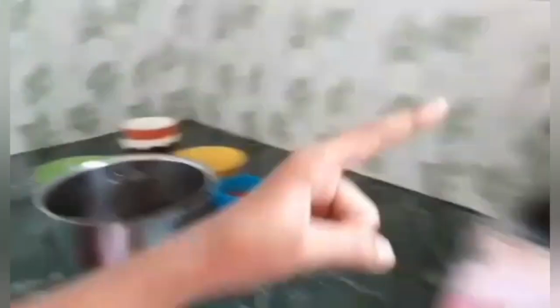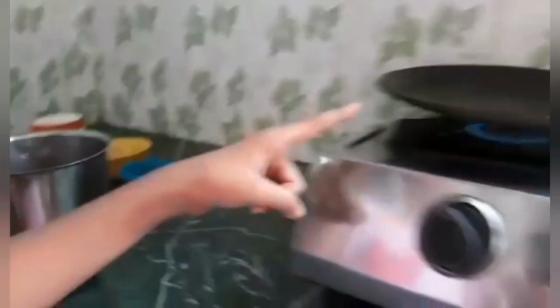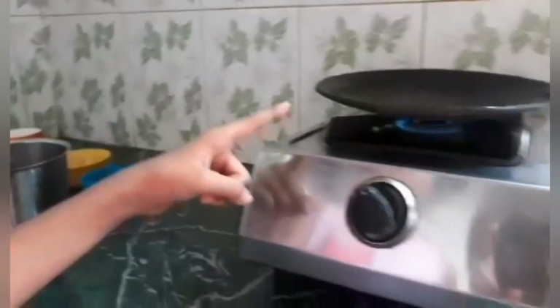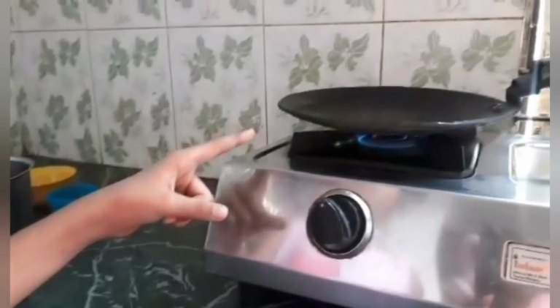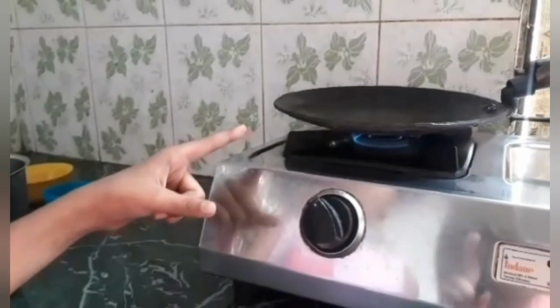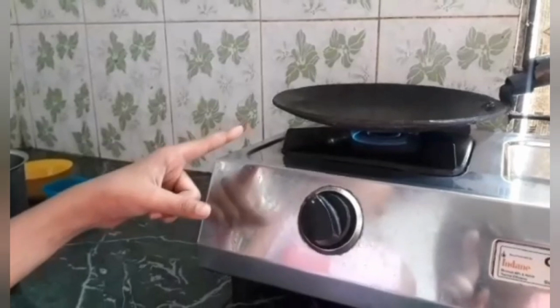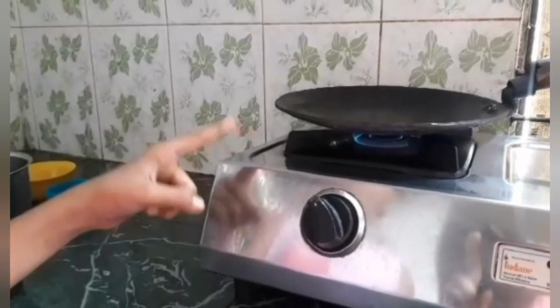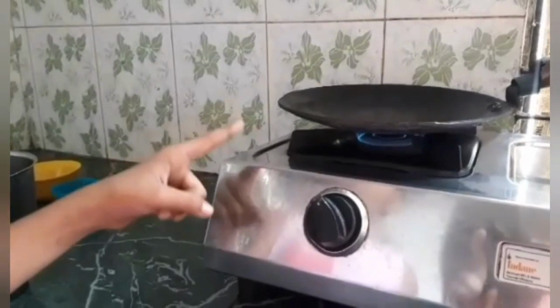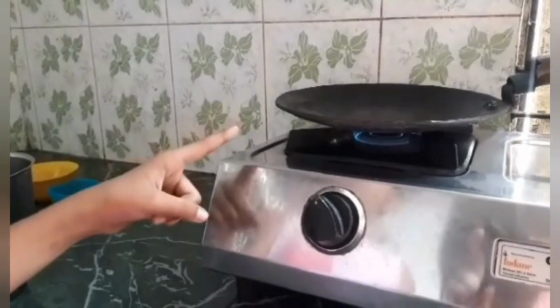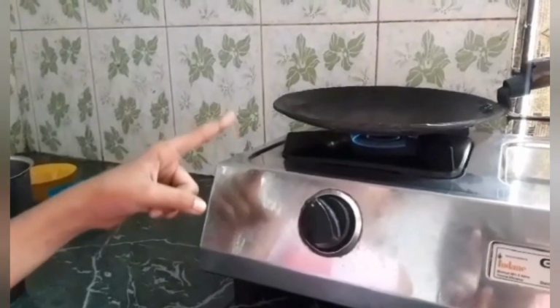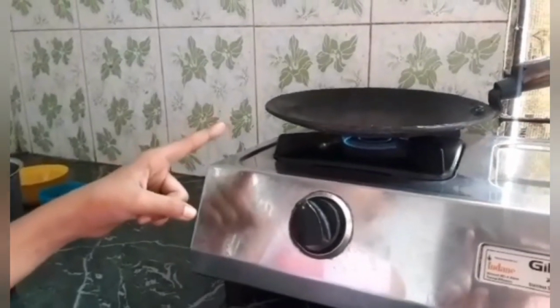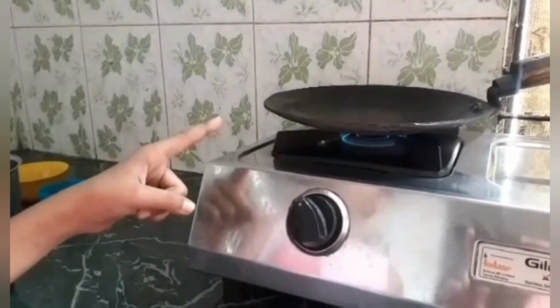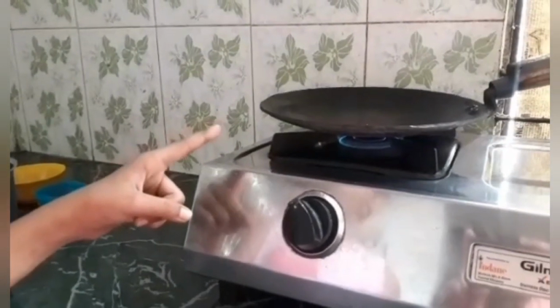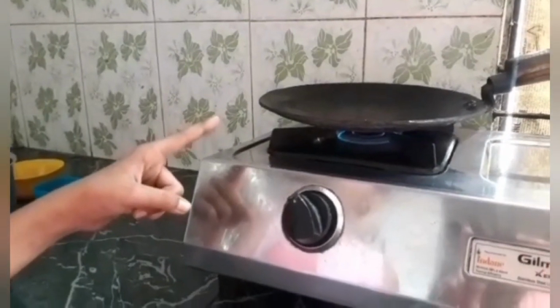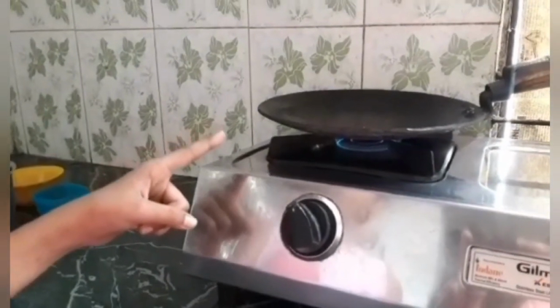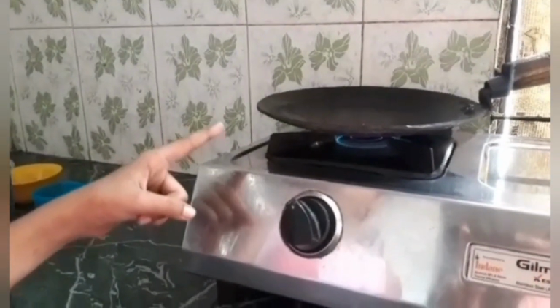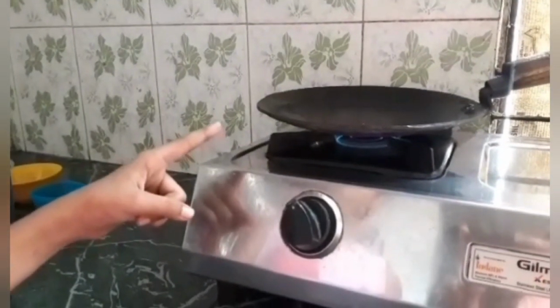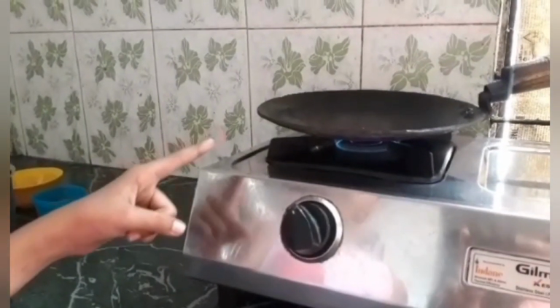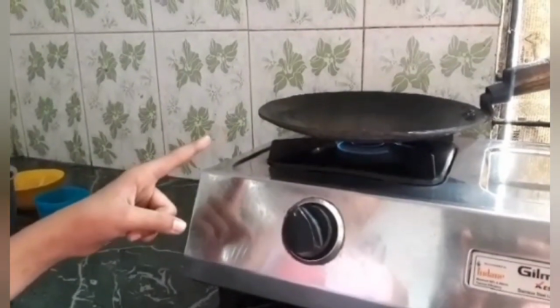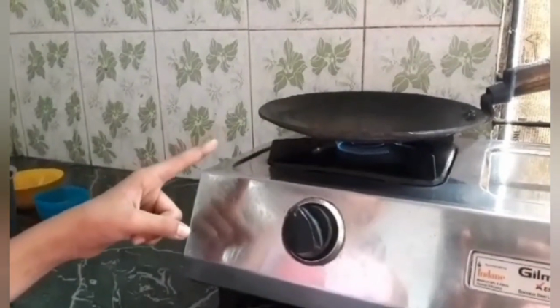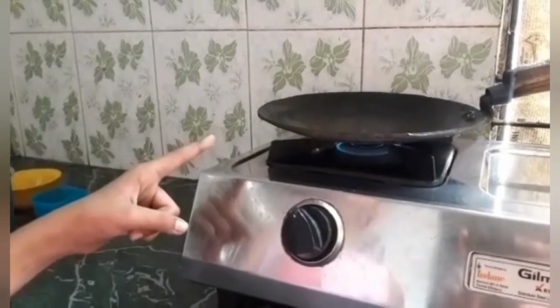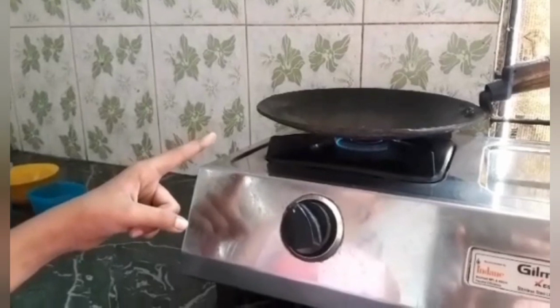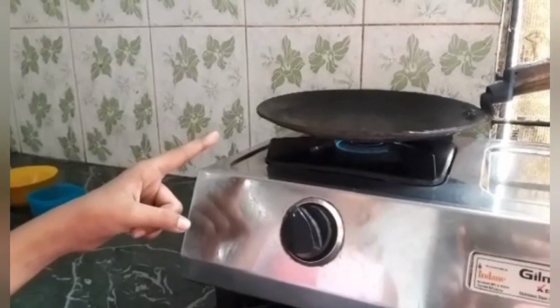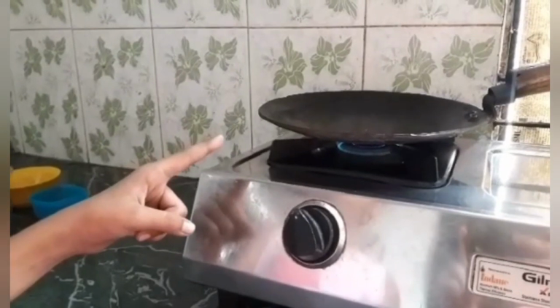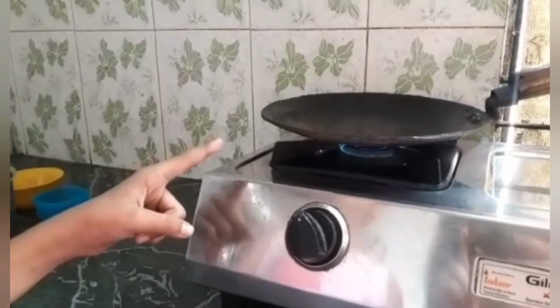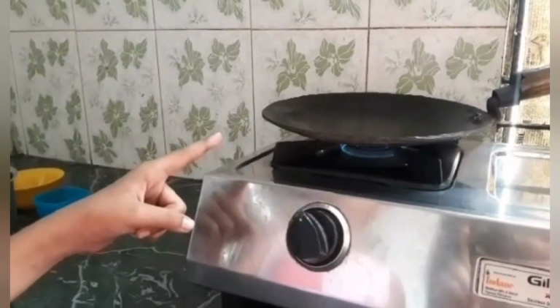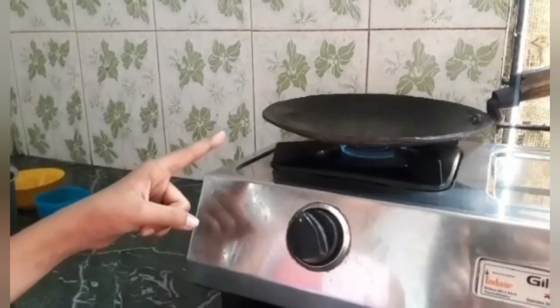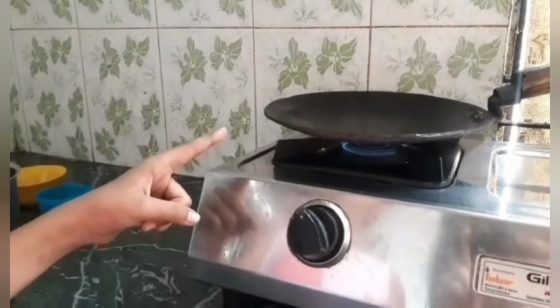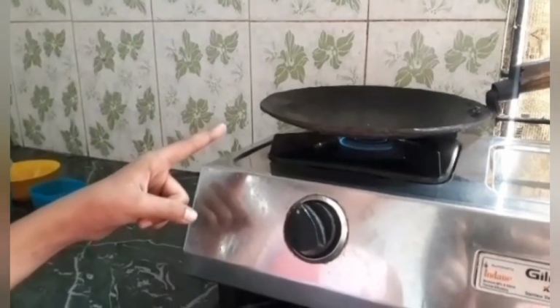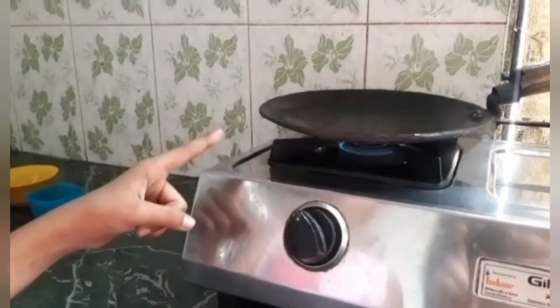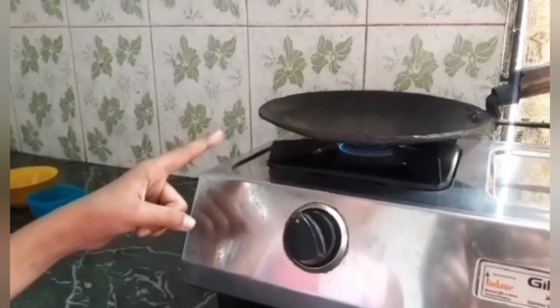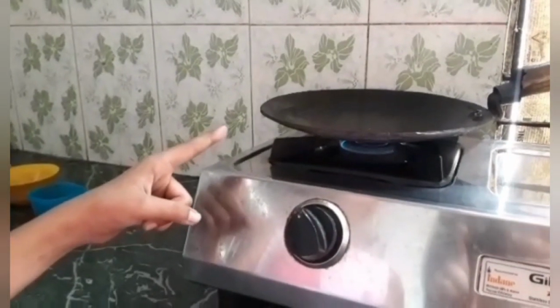Here I have taken a heavy base tawa. I have taken my mother's help for the guess work. We will heat the tawa on medium flame for 8-10 minutes.